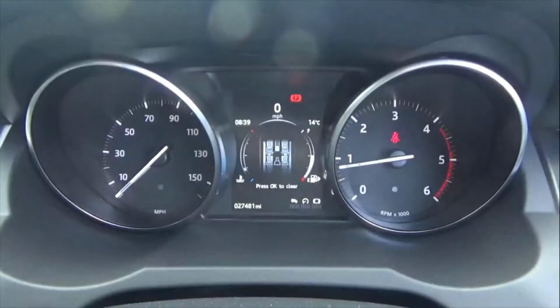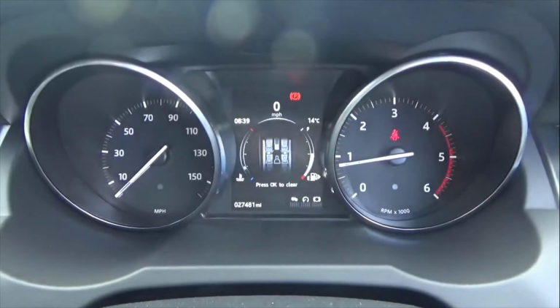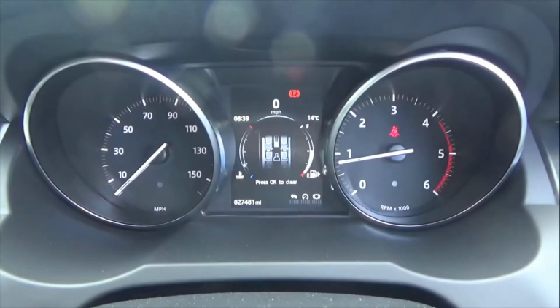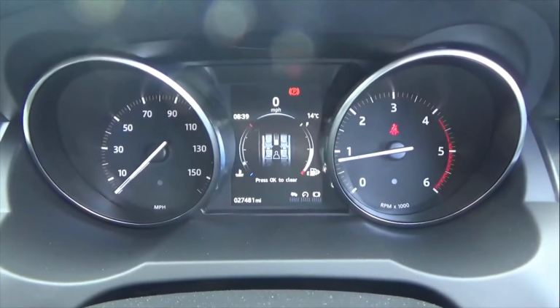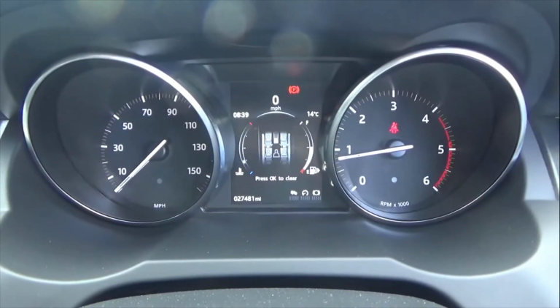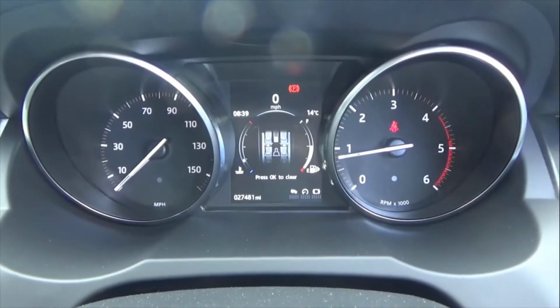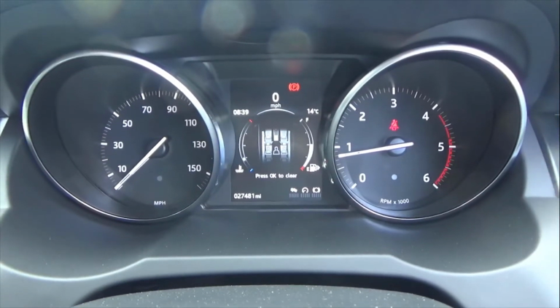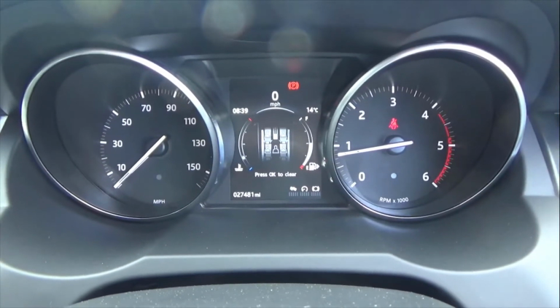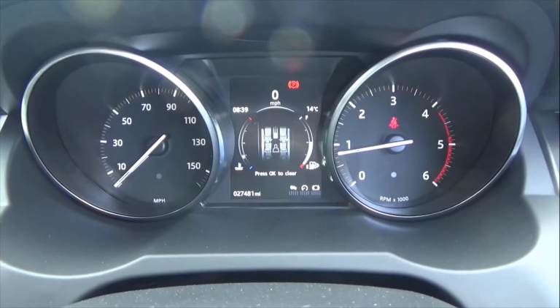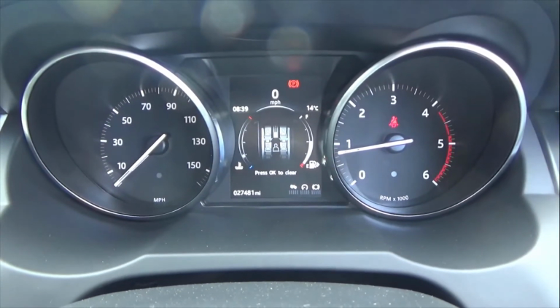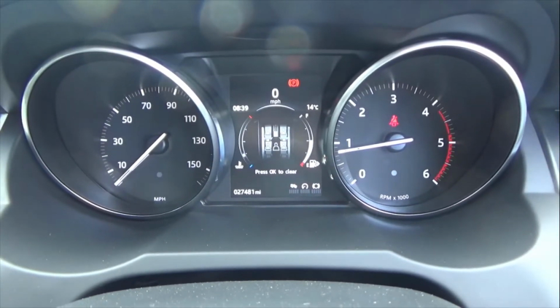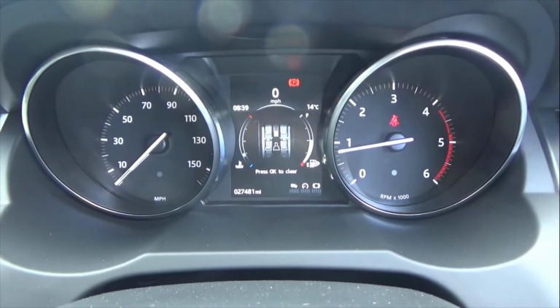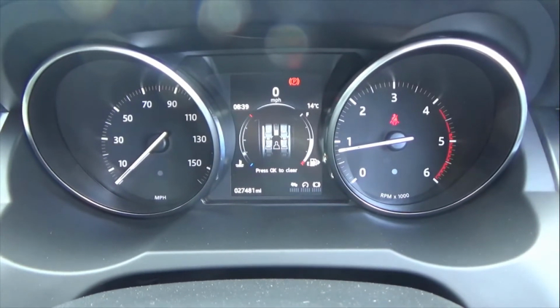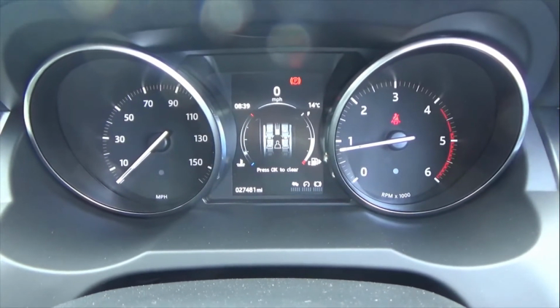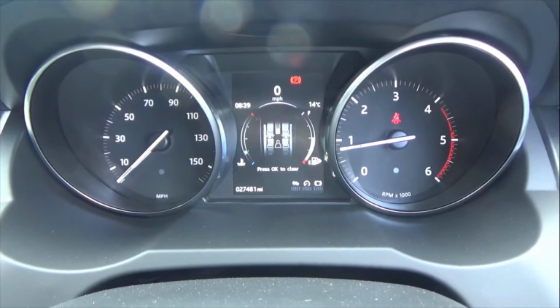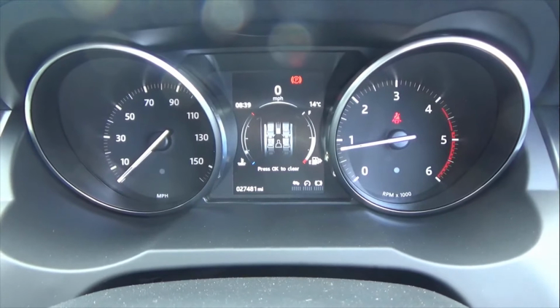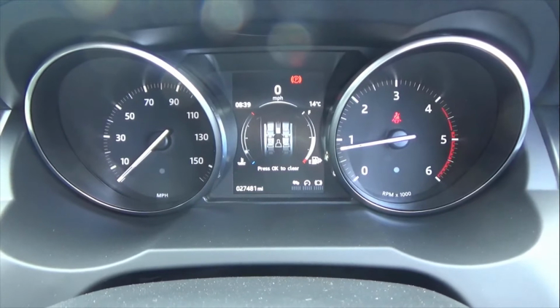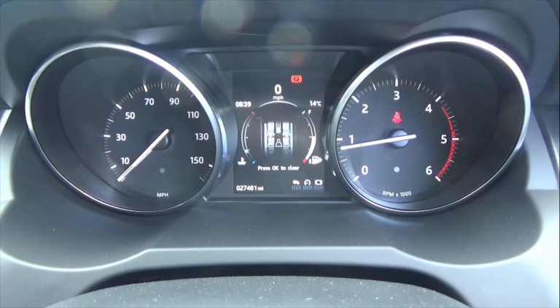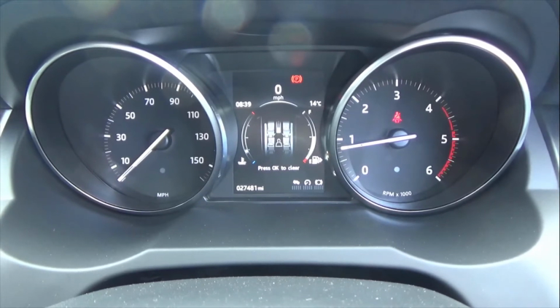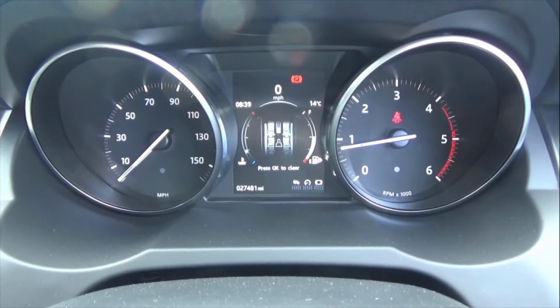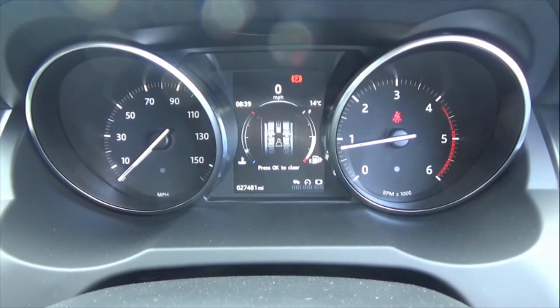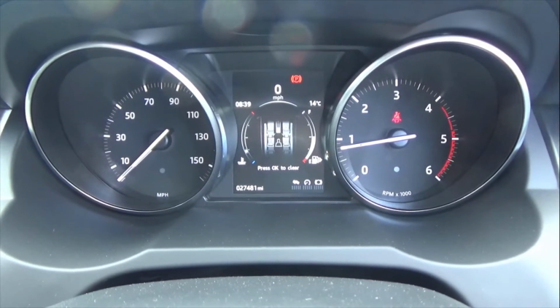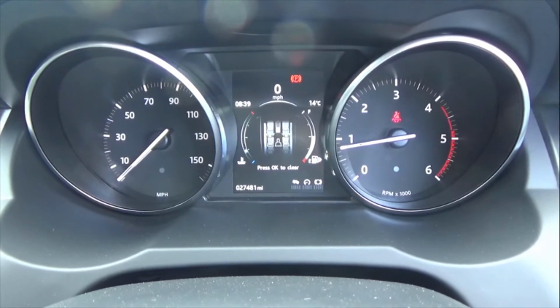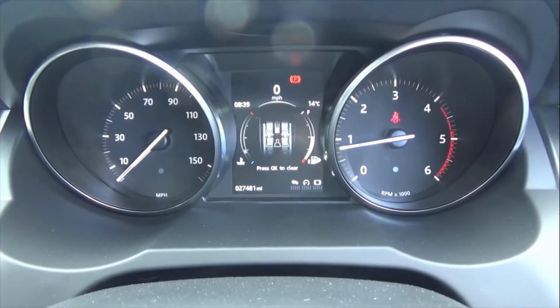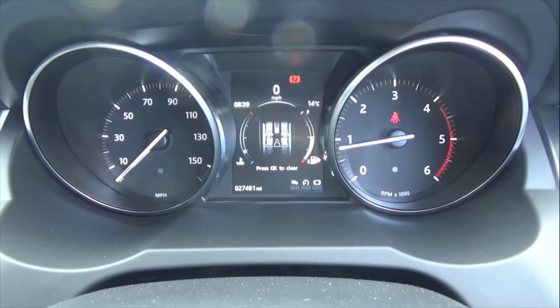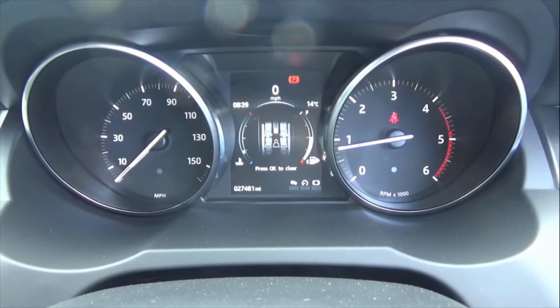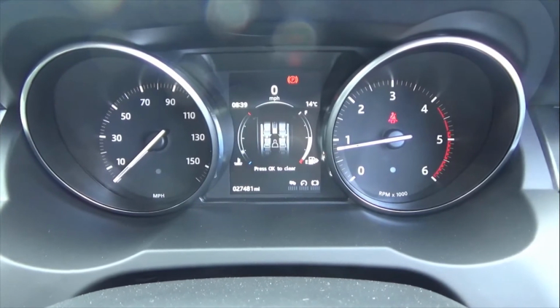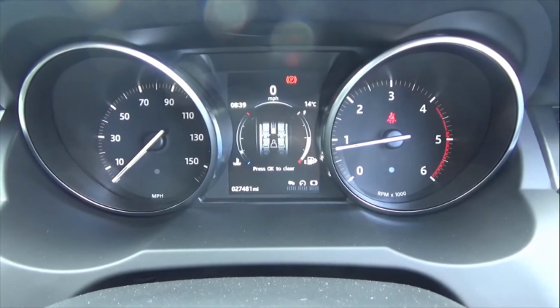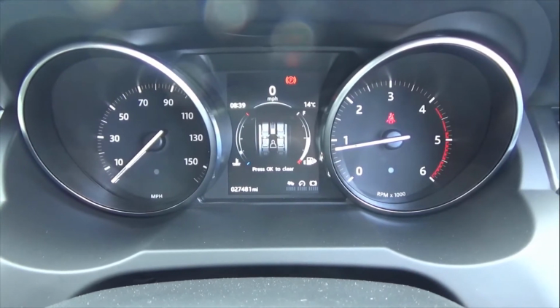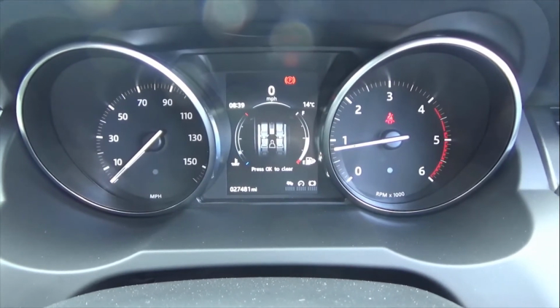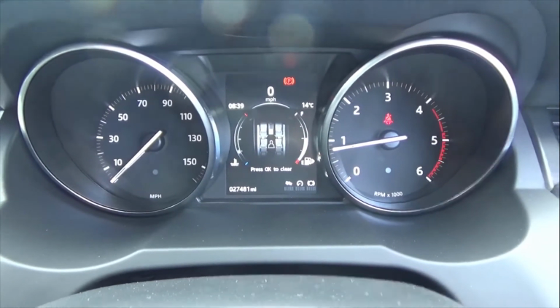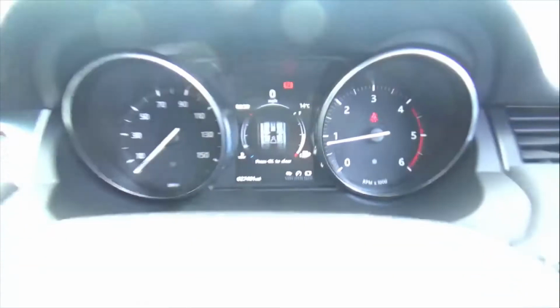As we're doing the video today the car has only covered 27,481 miles, which is absolutely nothing on one of these vehicles.